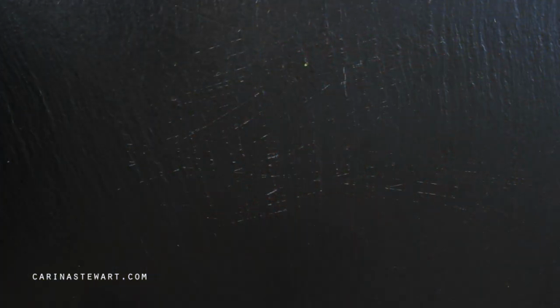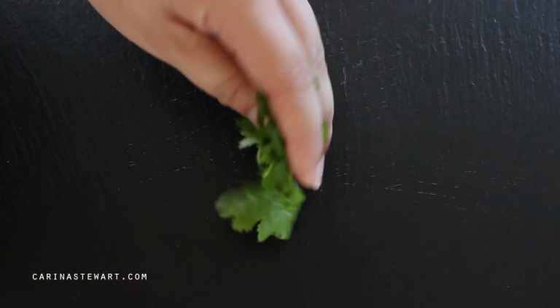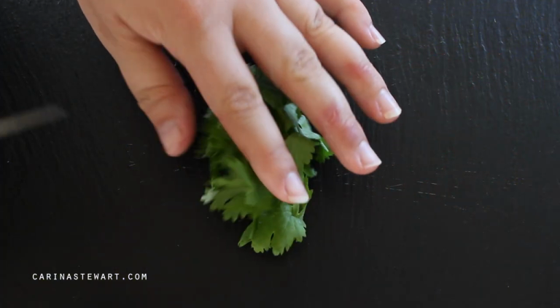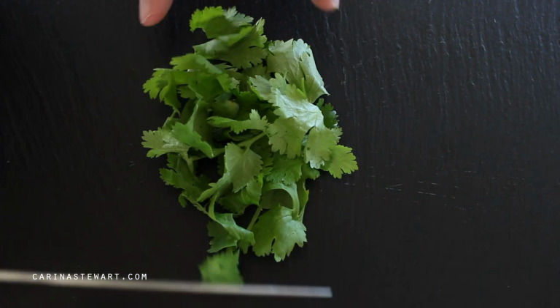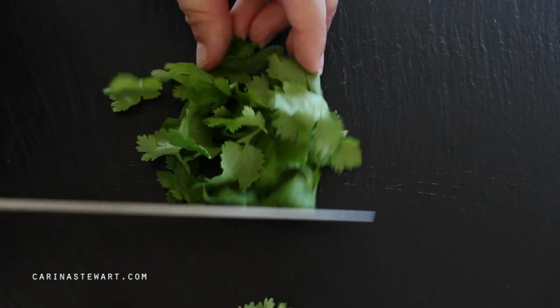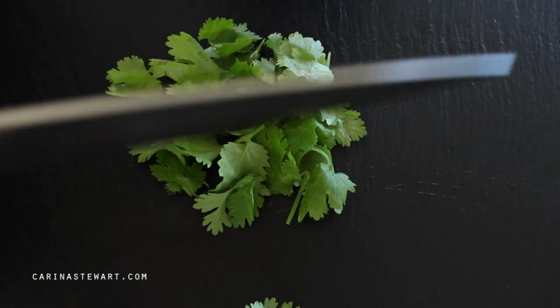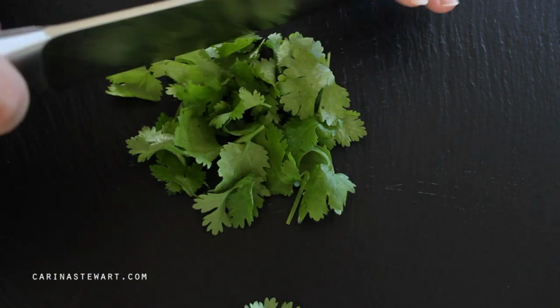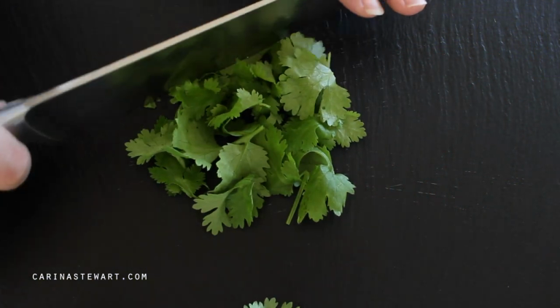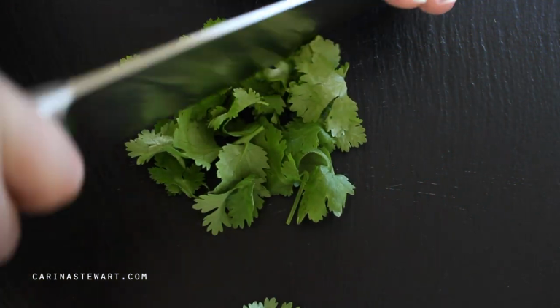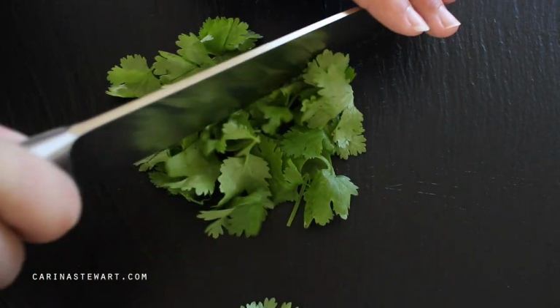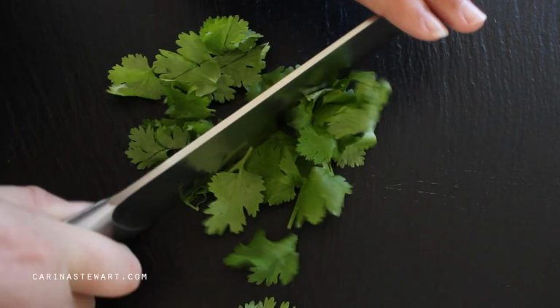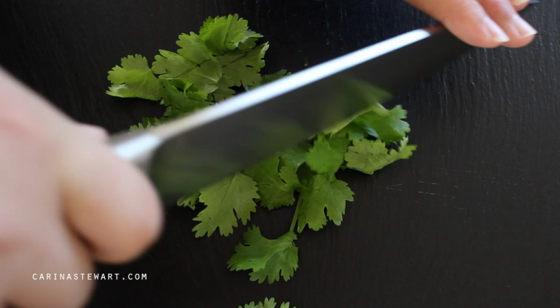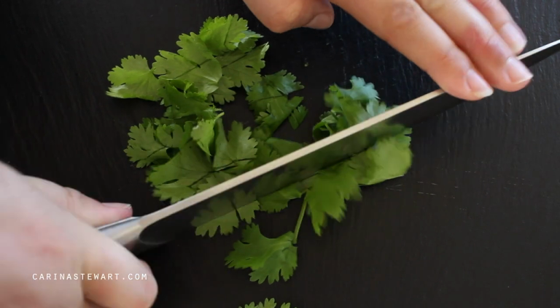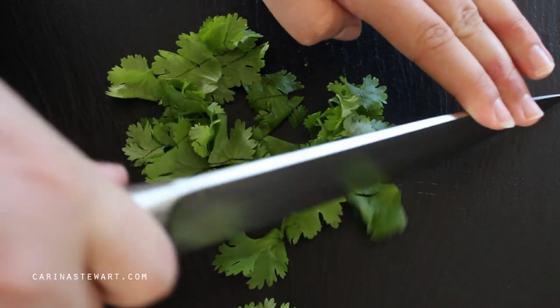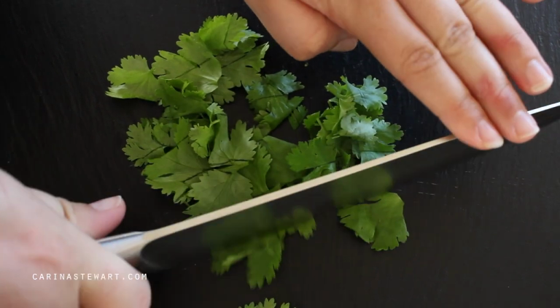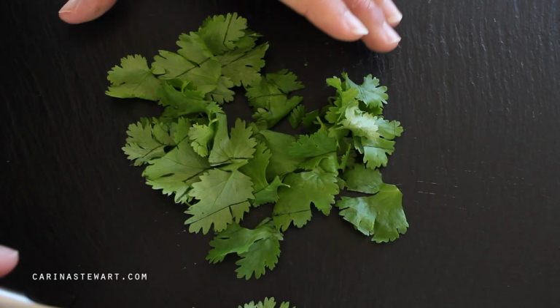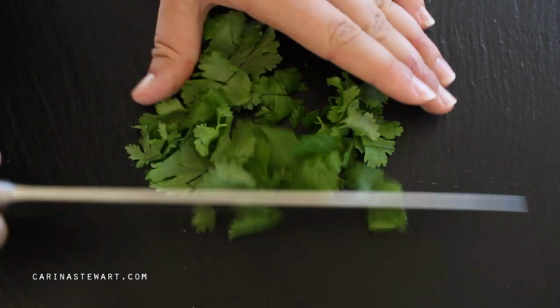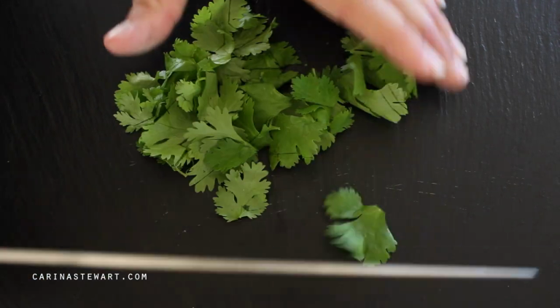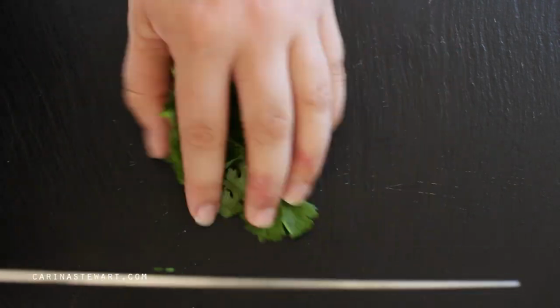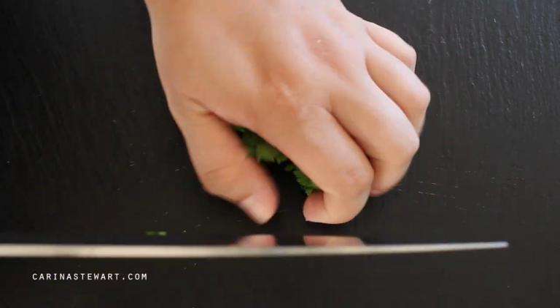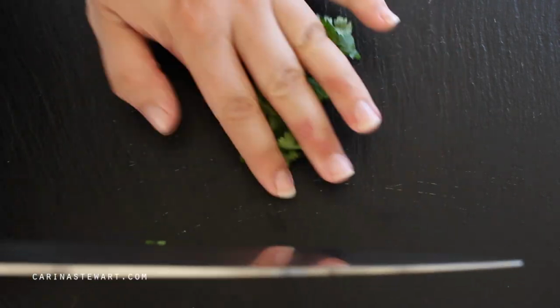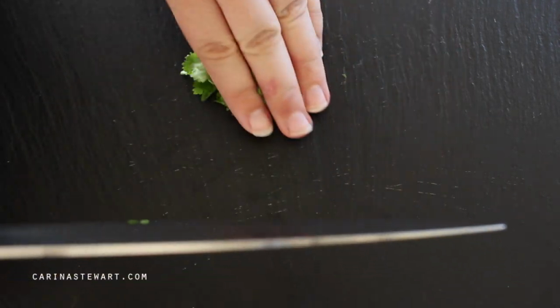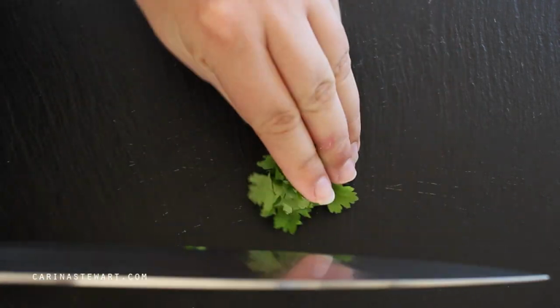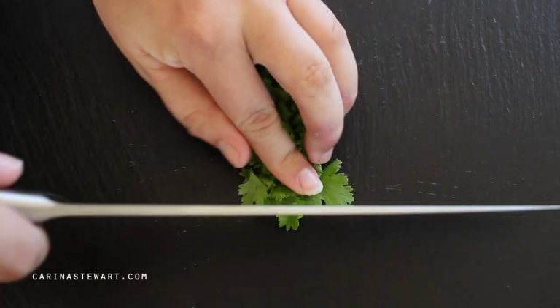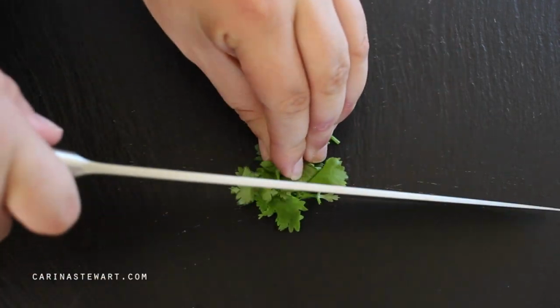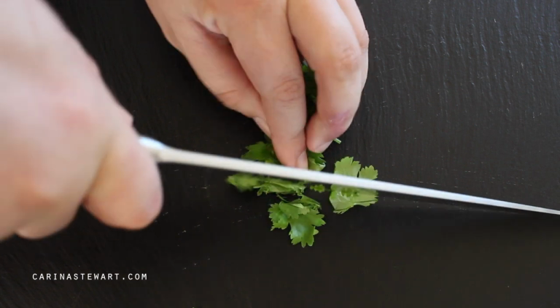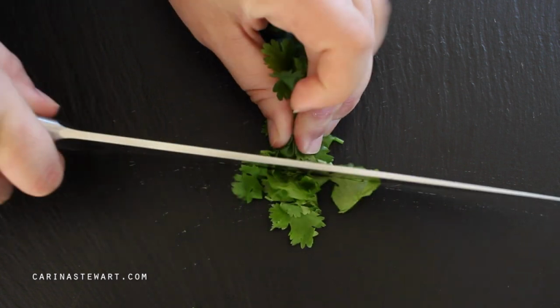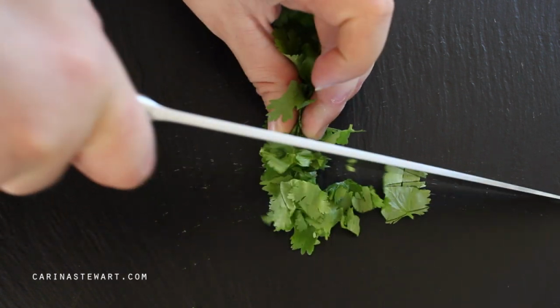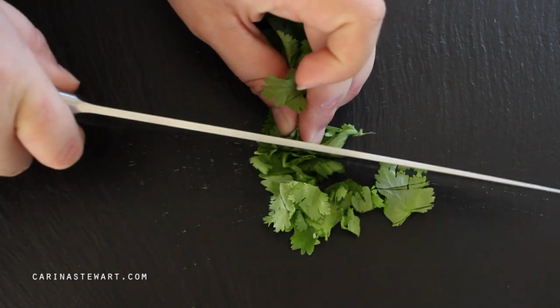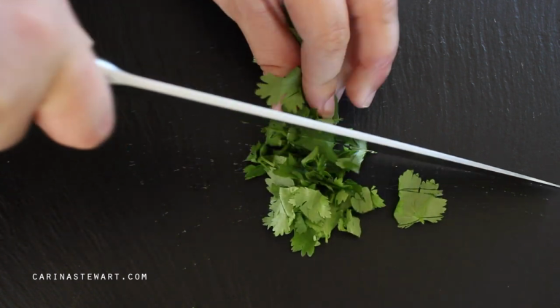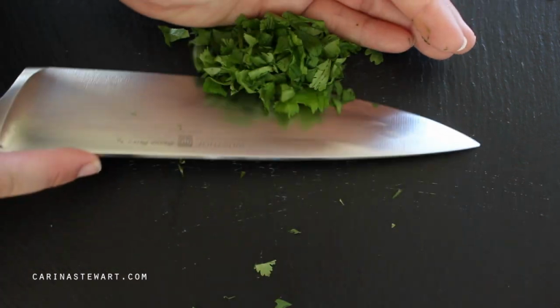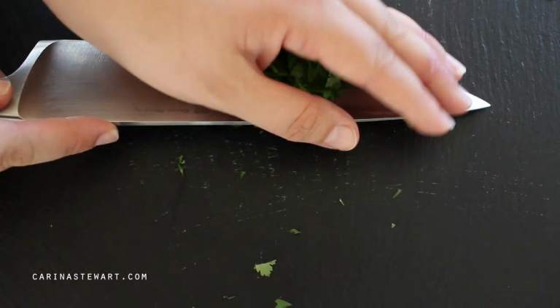Even if you're not a fan of the flavour, coriander or cilantro is pretty key in guacamole. Run a sharp knife through it and slice it quite fine. Add it to the bowl with the rest of the ingredients.